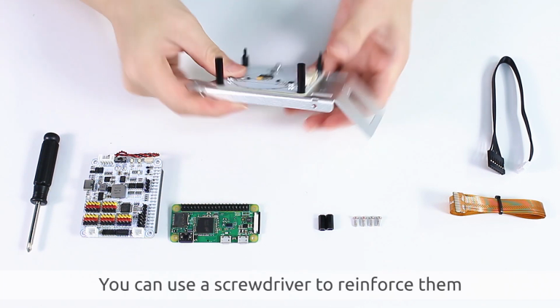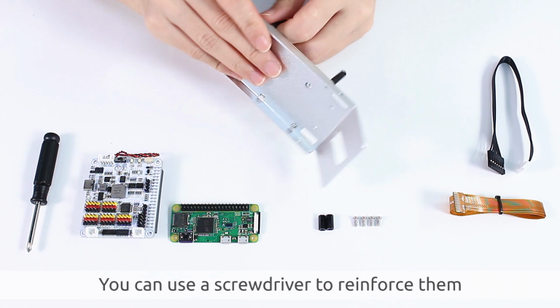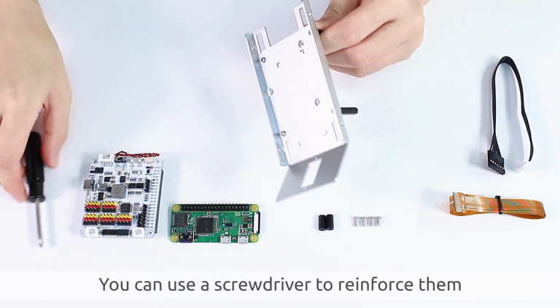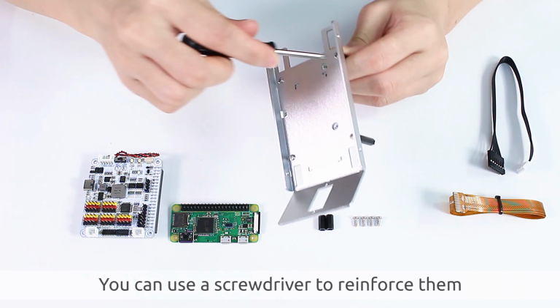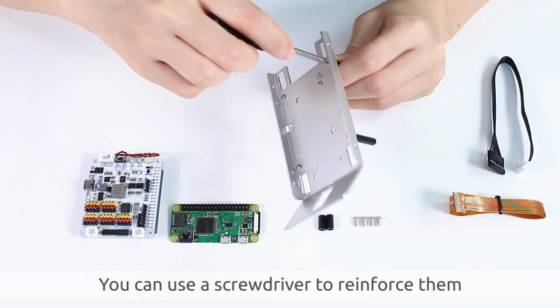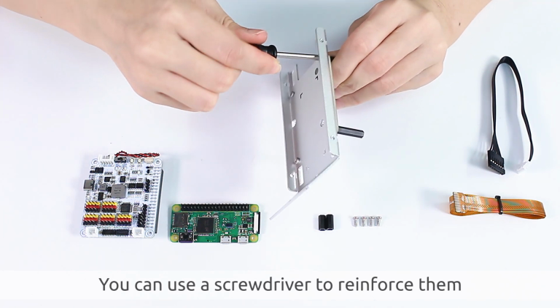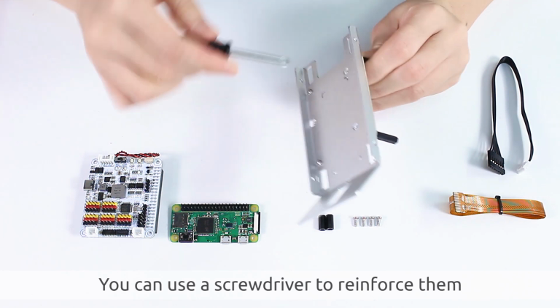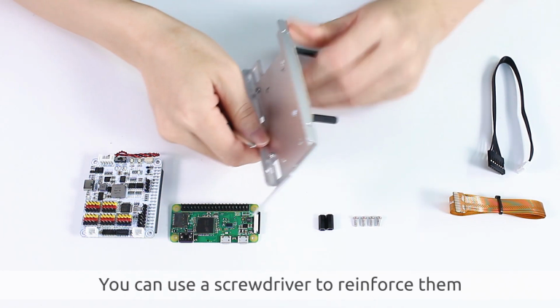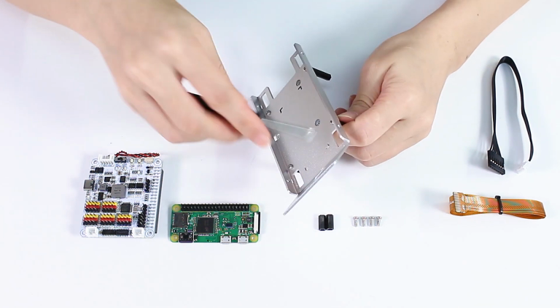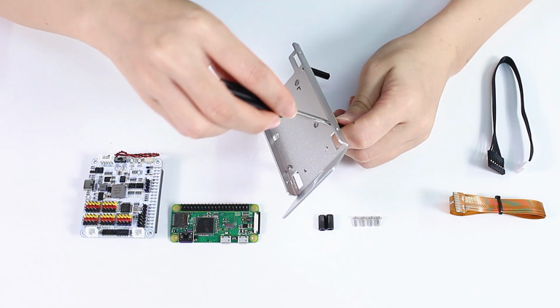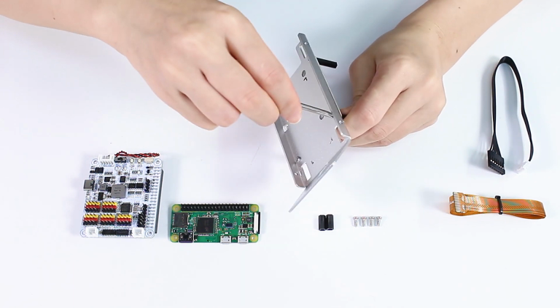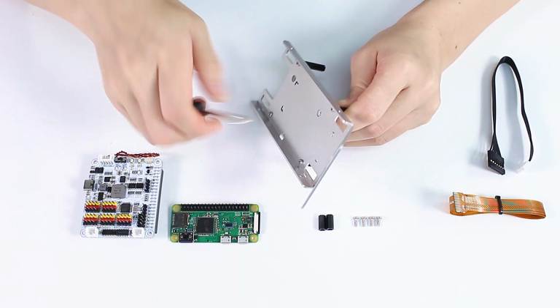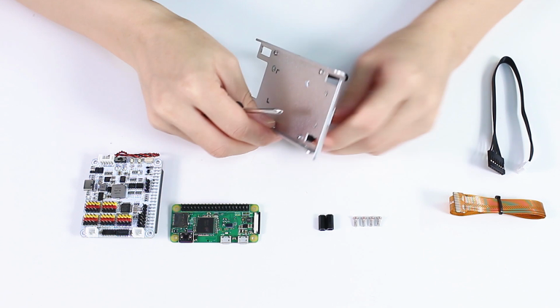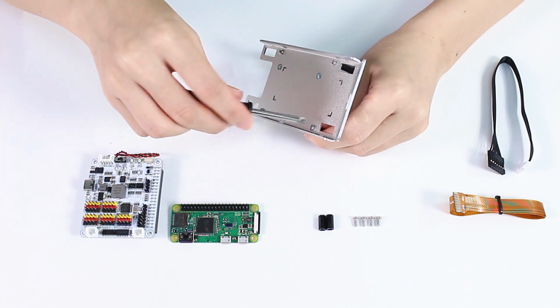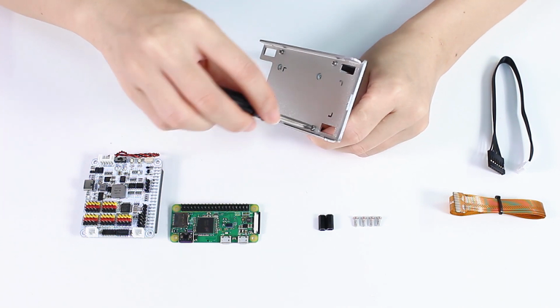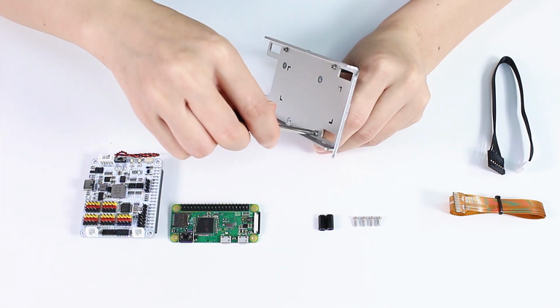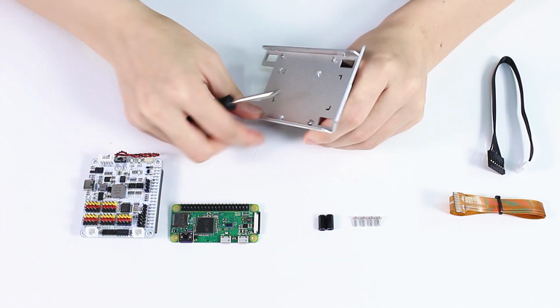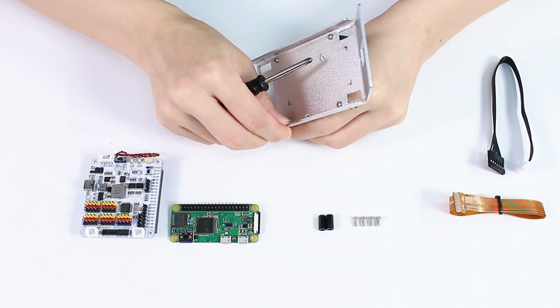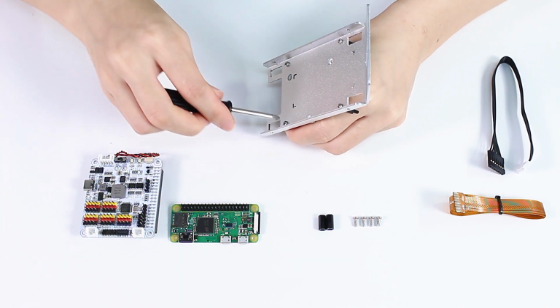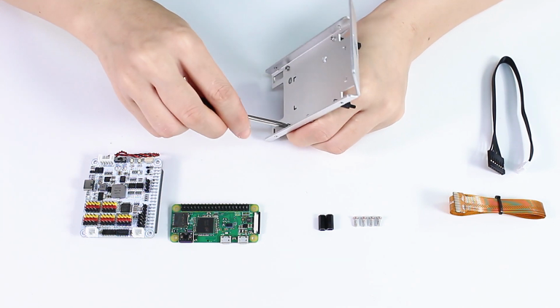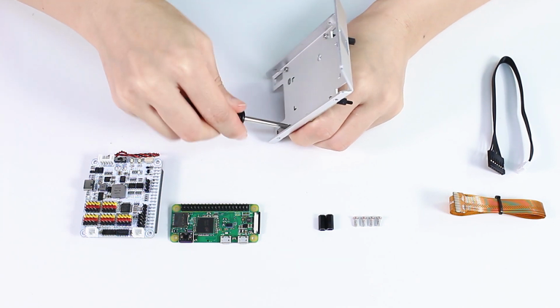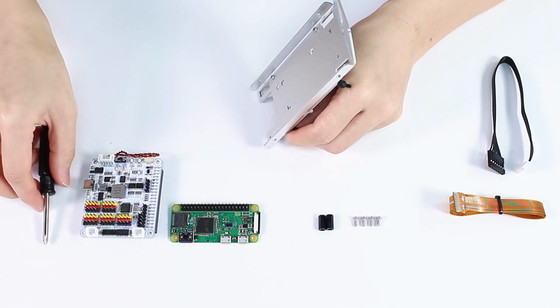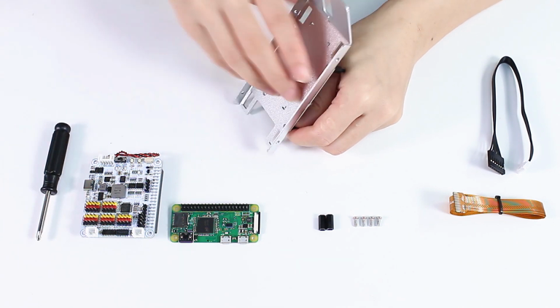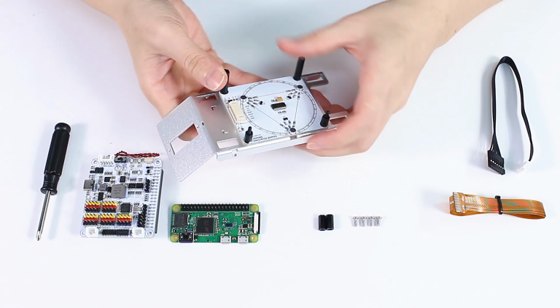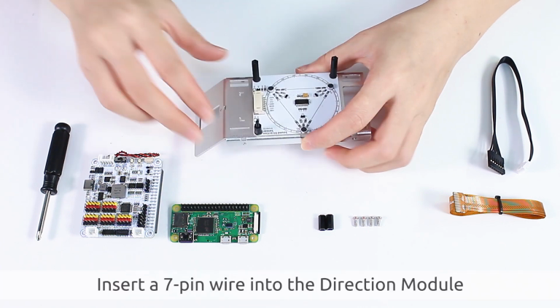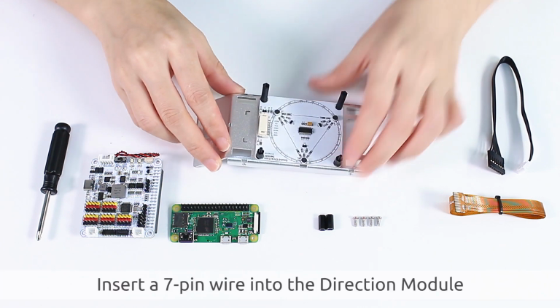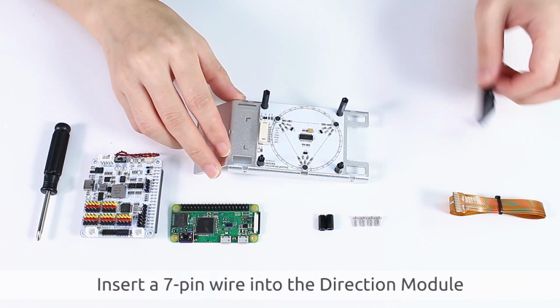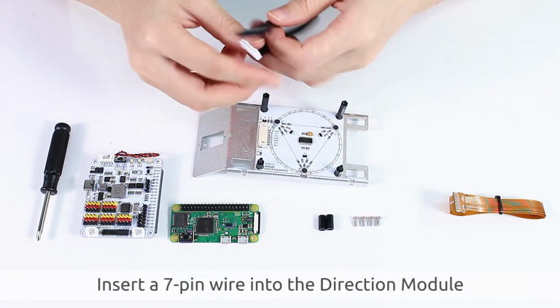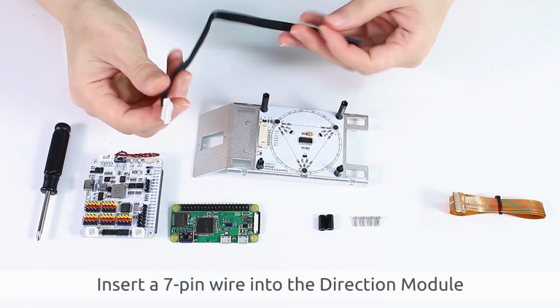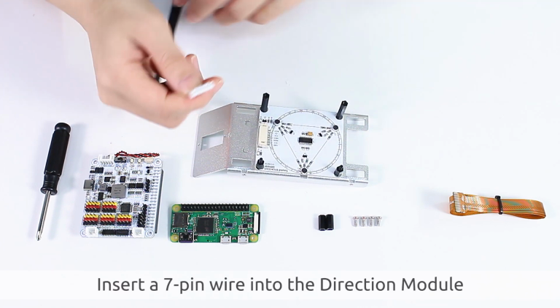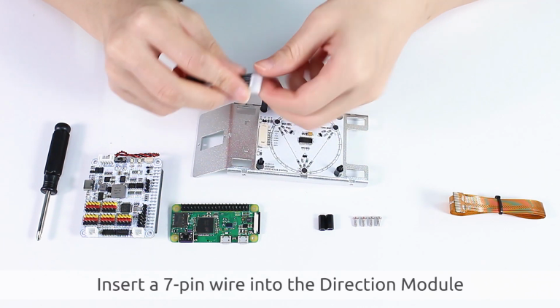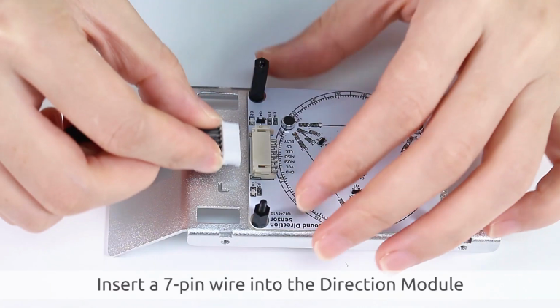You can use a screwdriver to reinforce them. Then insert a 7-pin wire into the direction module.